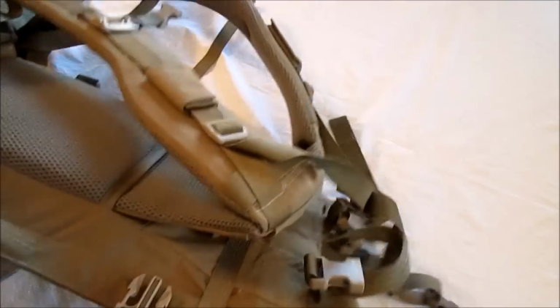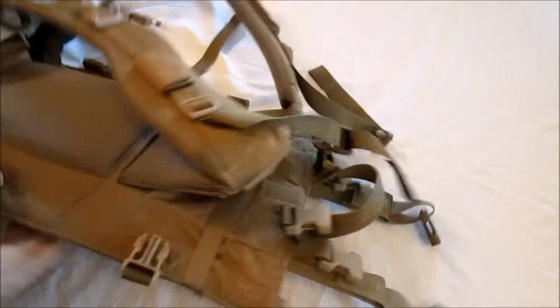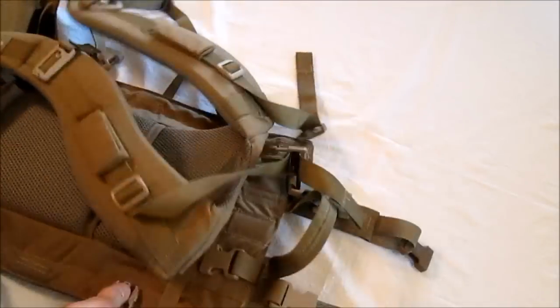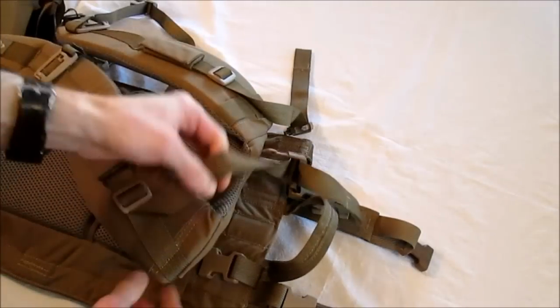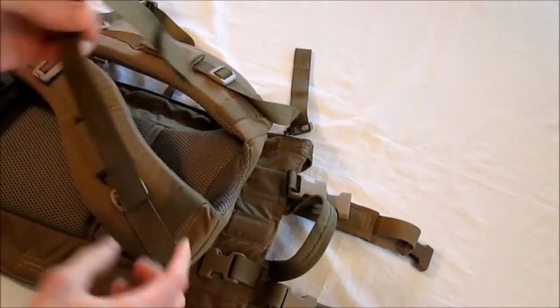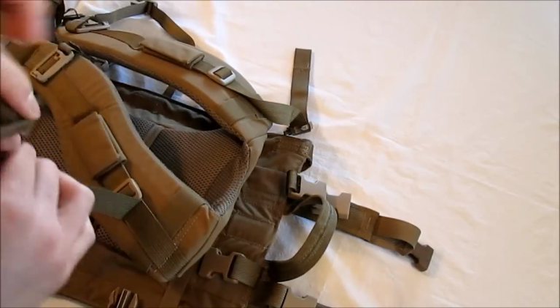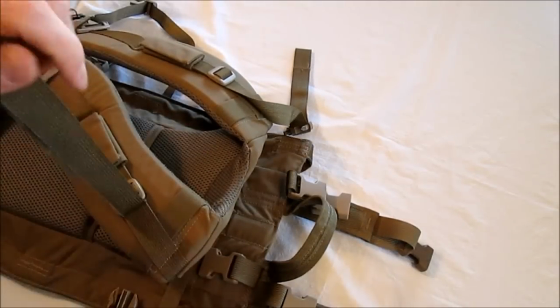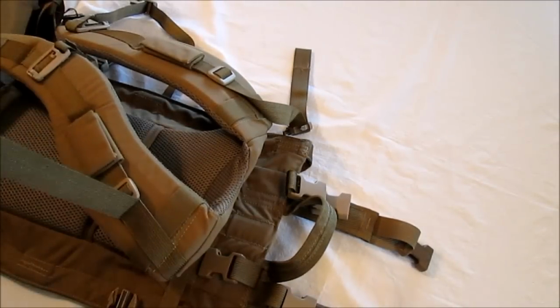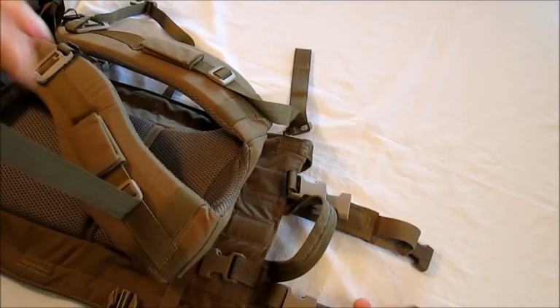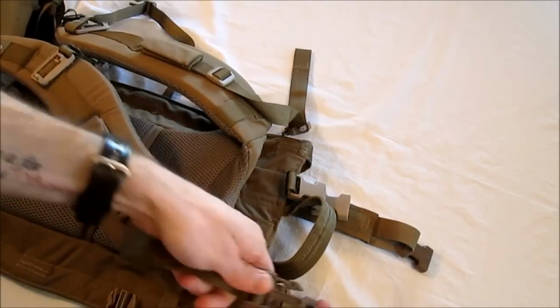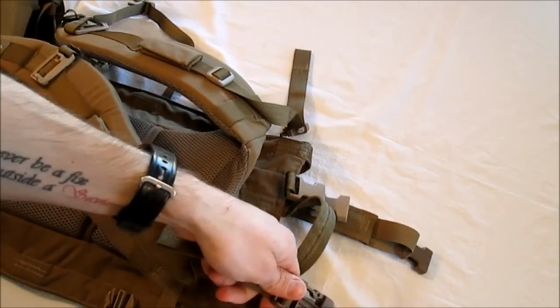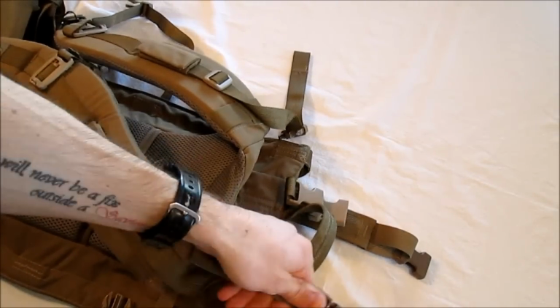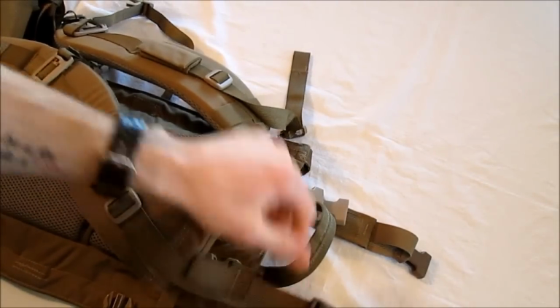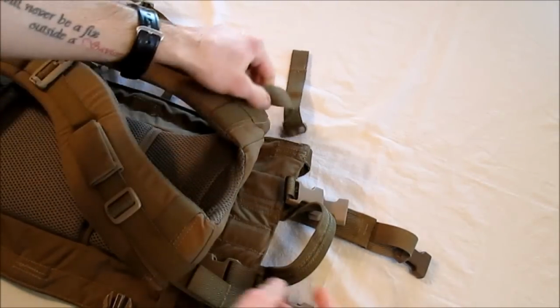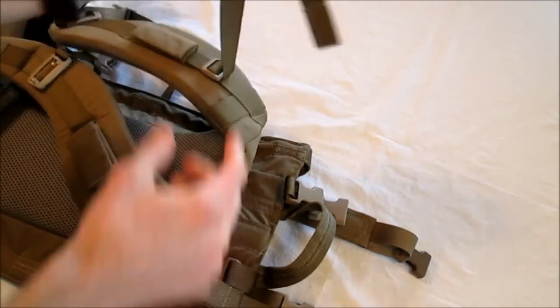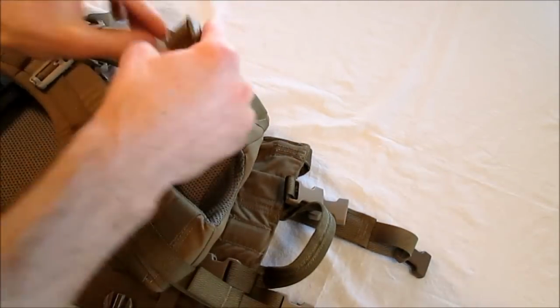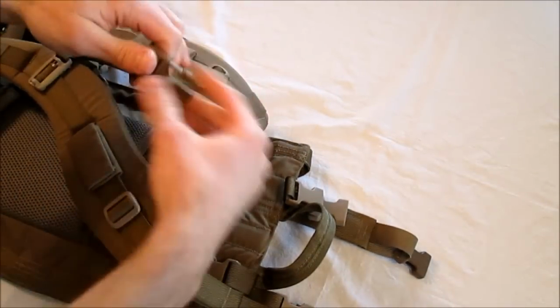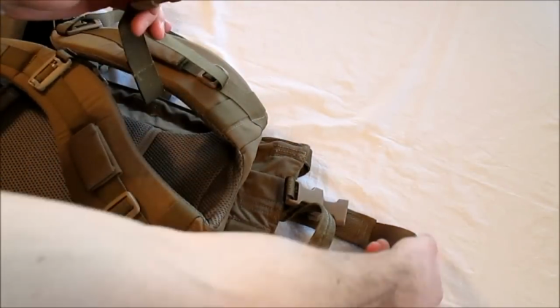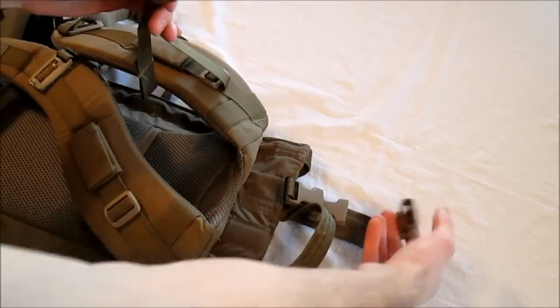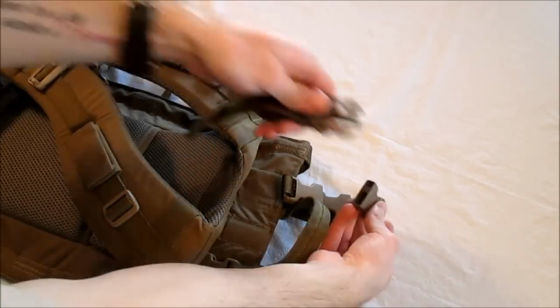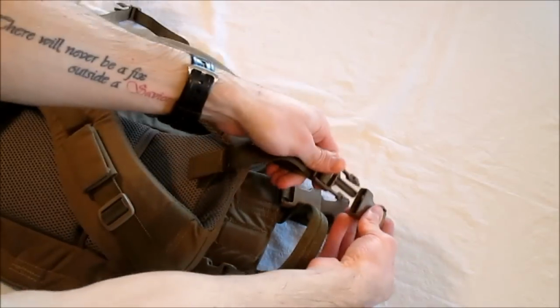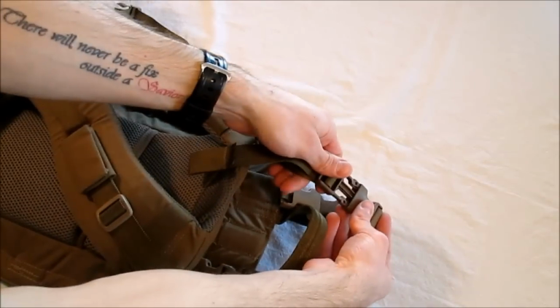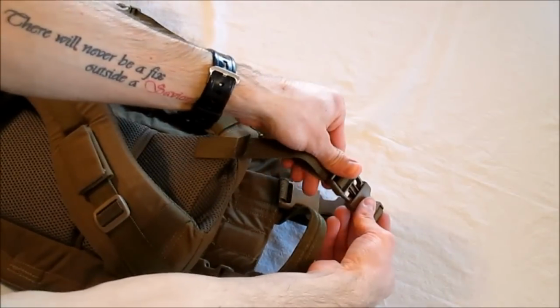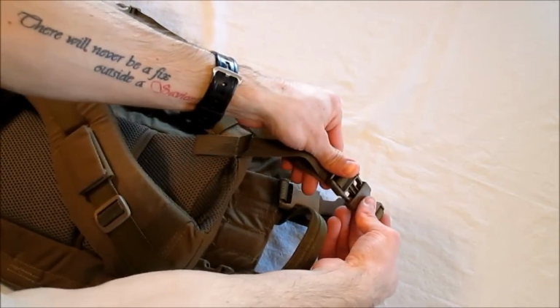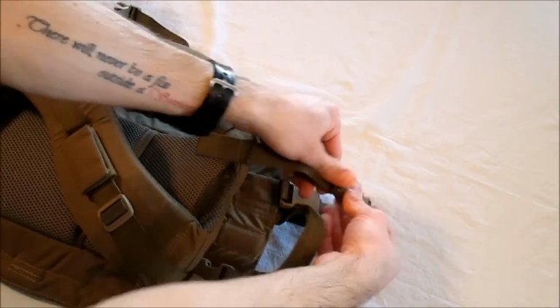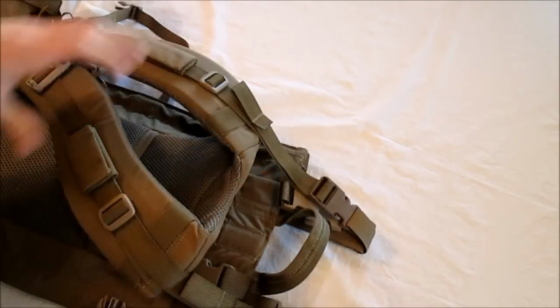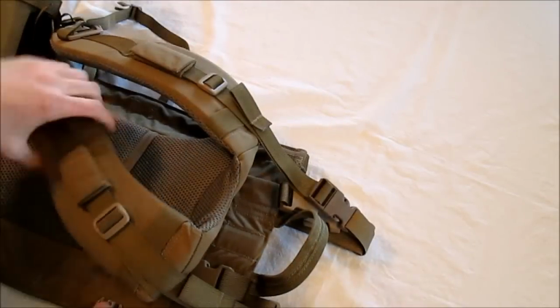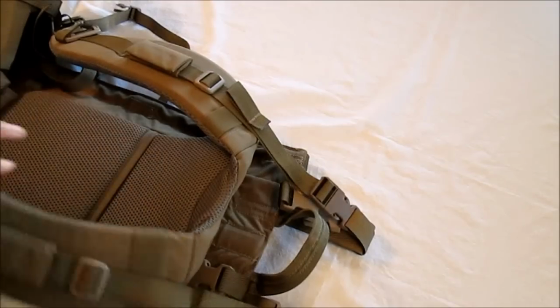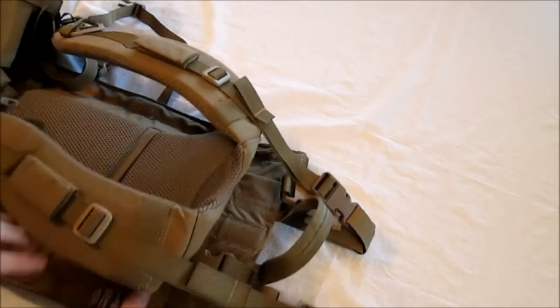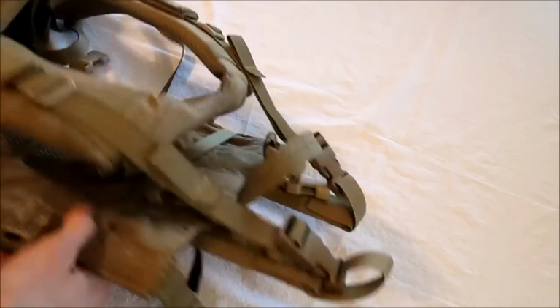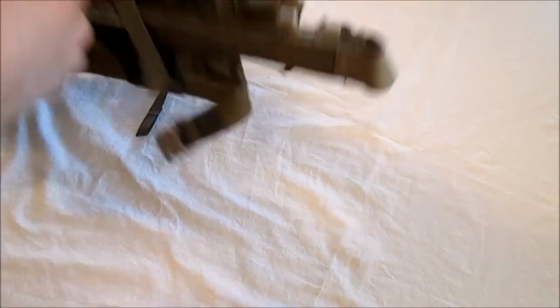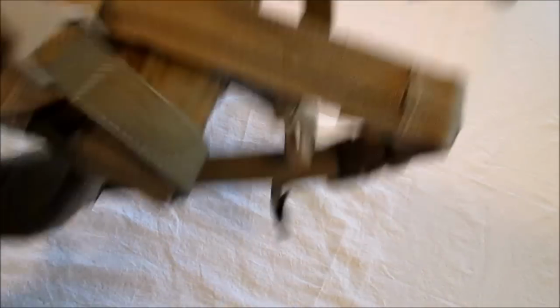Now we just want to attach the yoke's load lifter buckles to the female buckles at the top of the LLP. And that's going to be that.